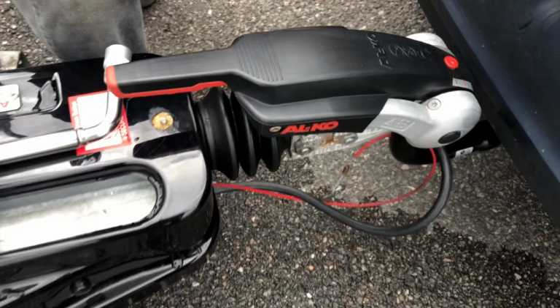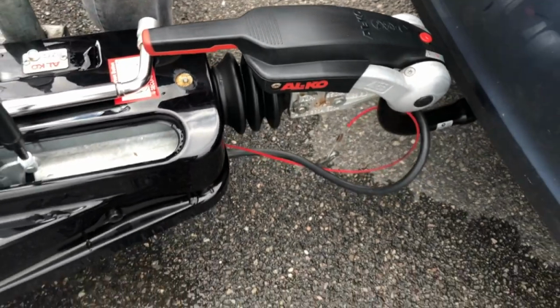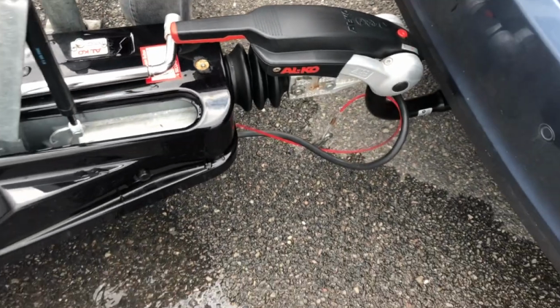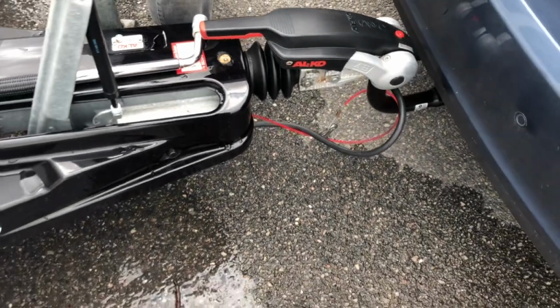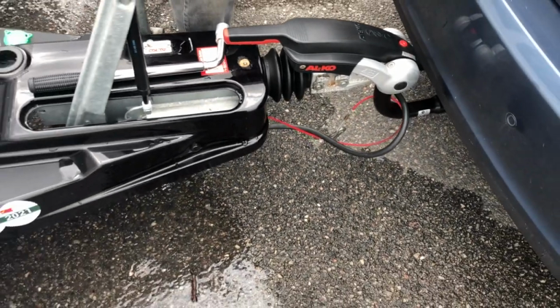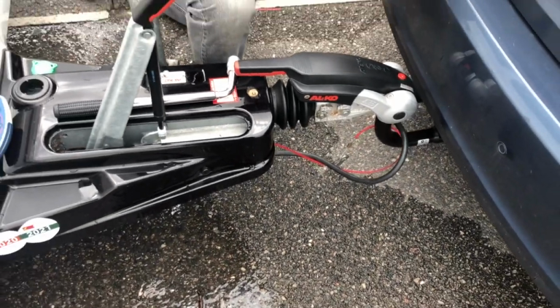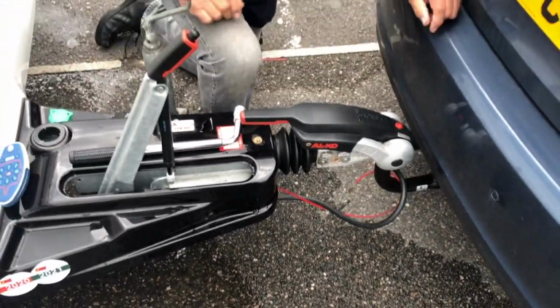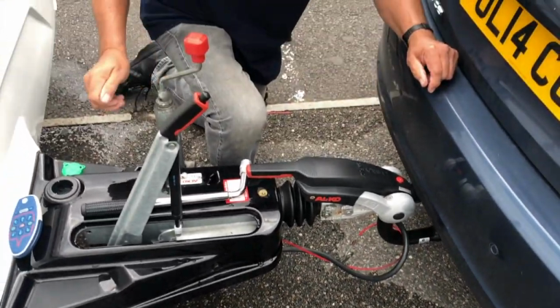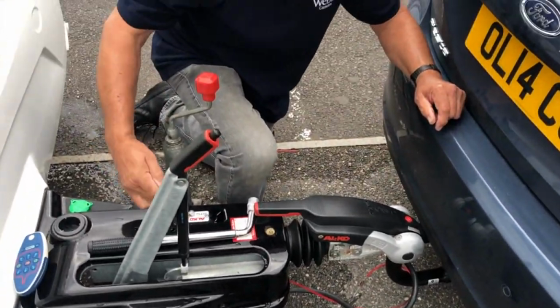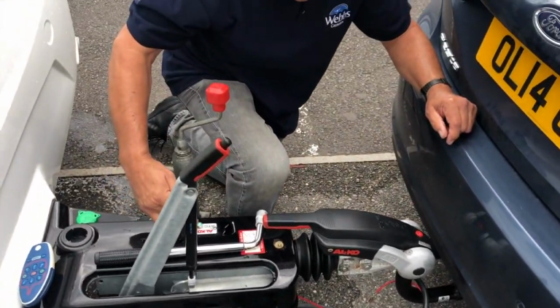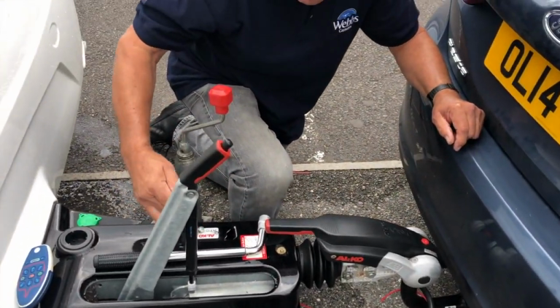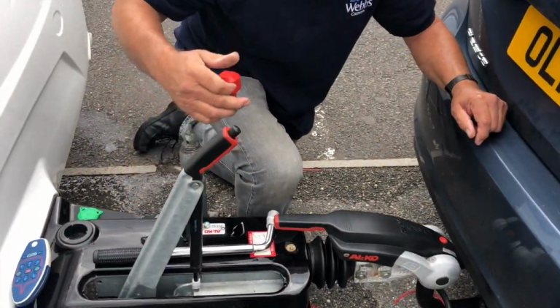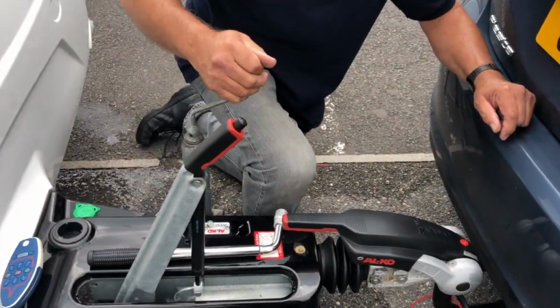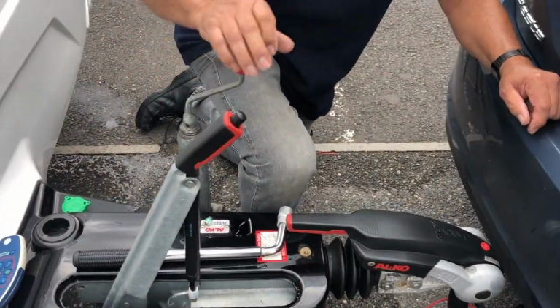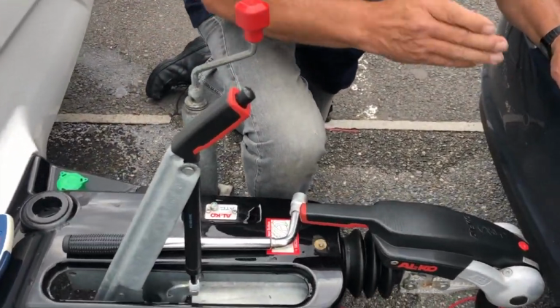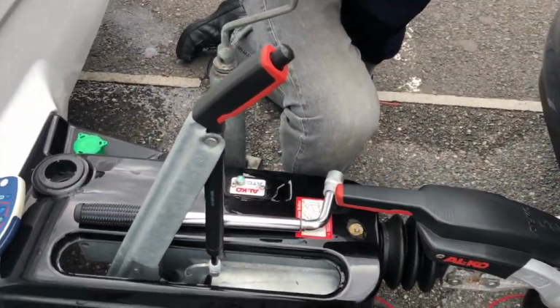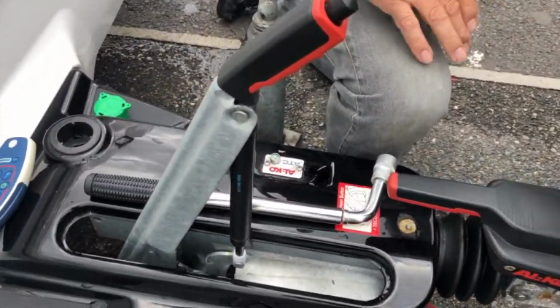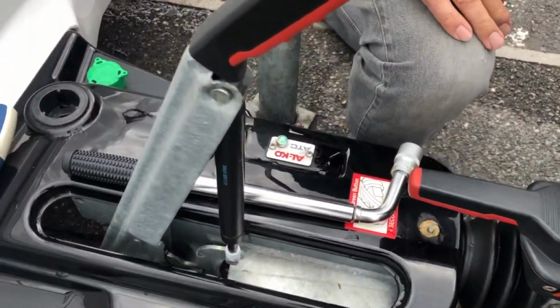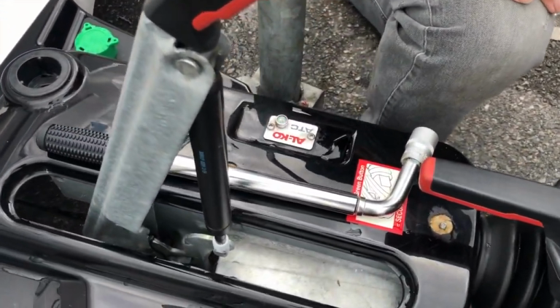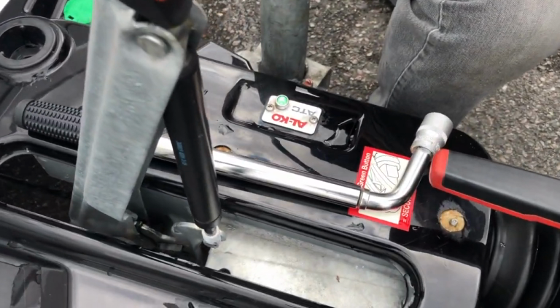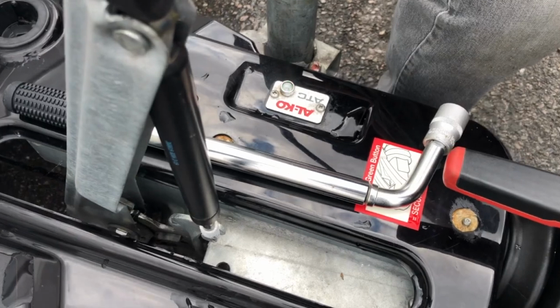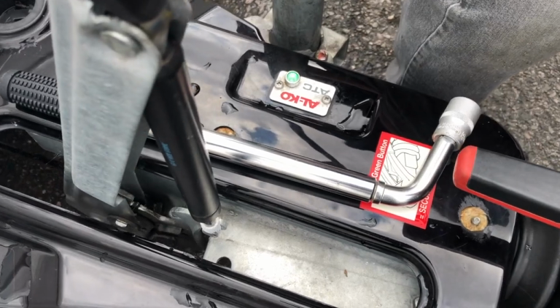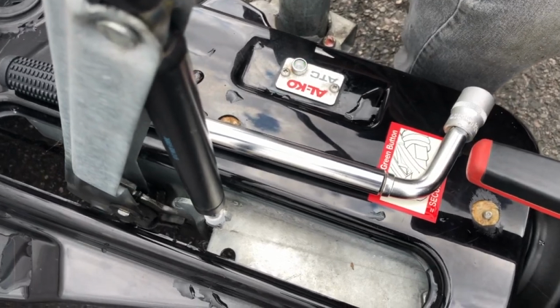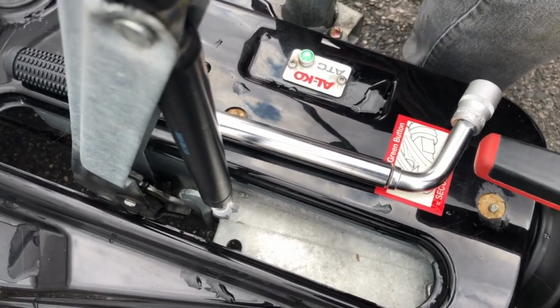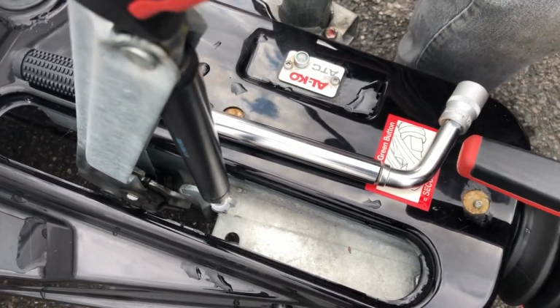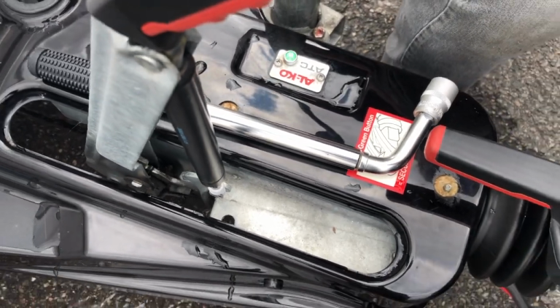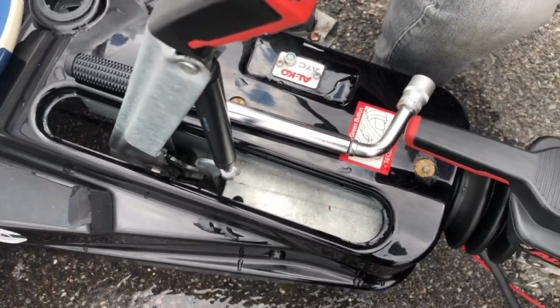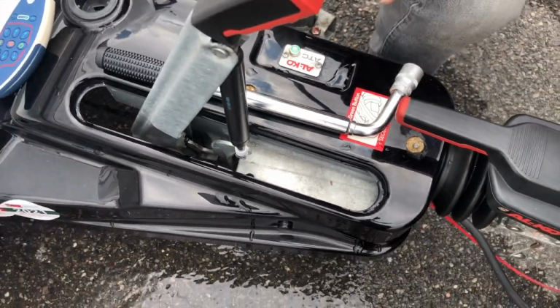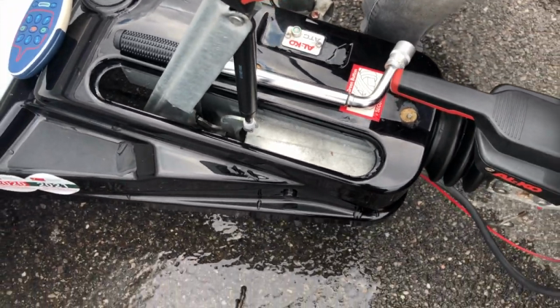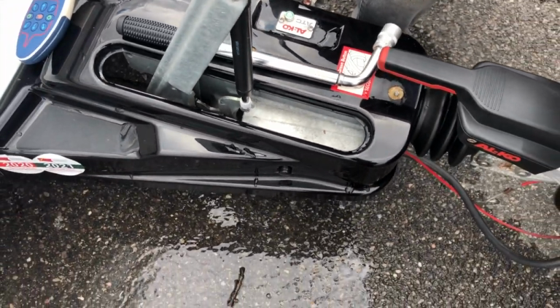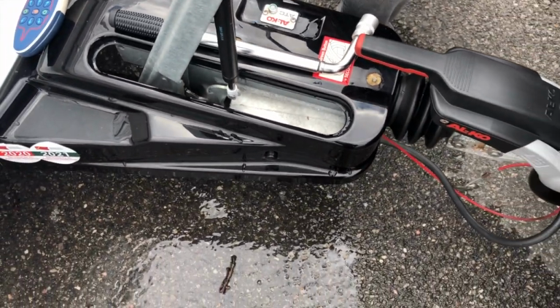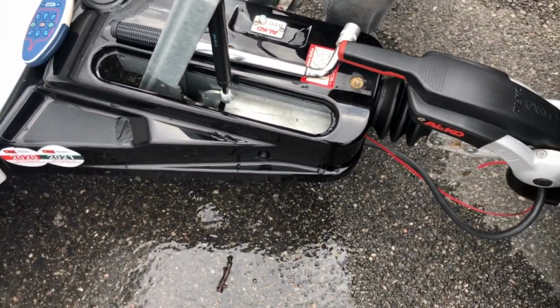Now if you heard a noise there, that is the ATC — this is the light here, that's what I was expecting. Because you have alloy wheels on your car, so that's perfectly alright.